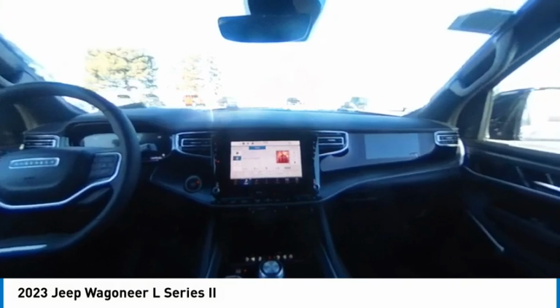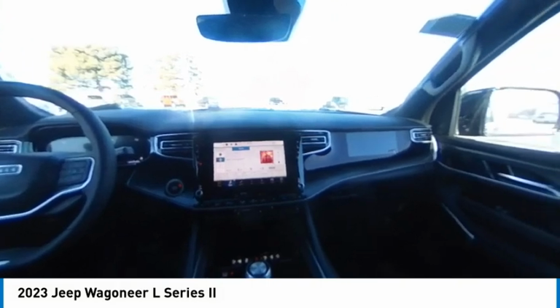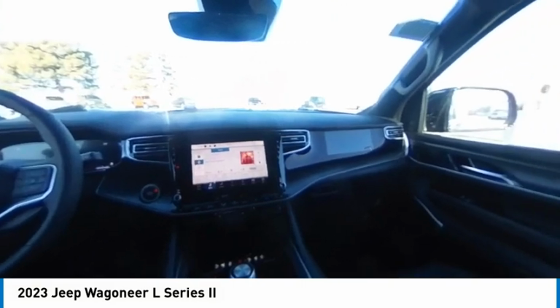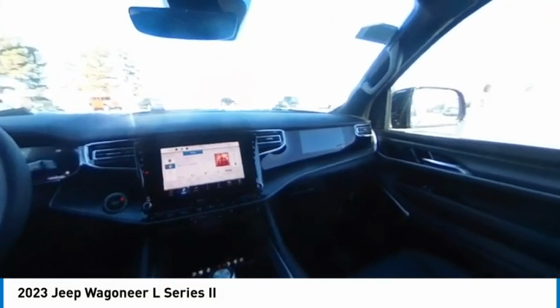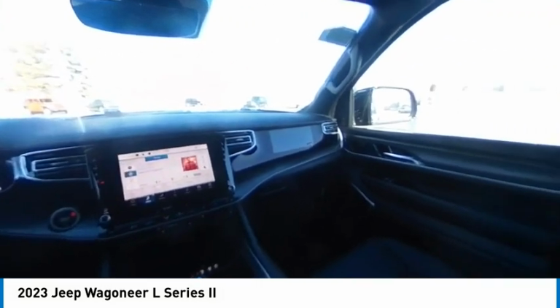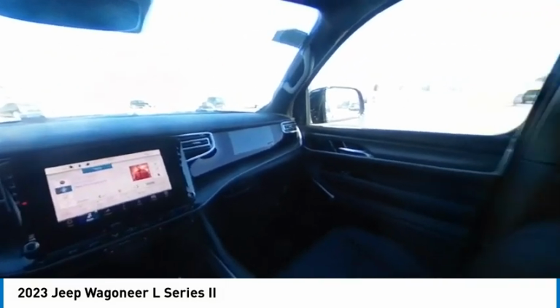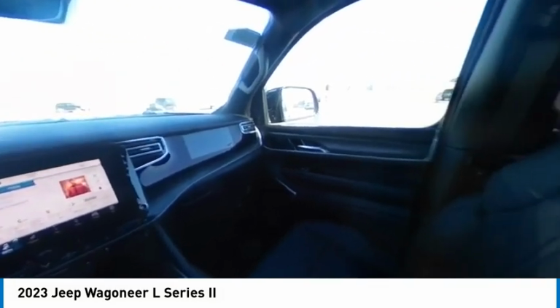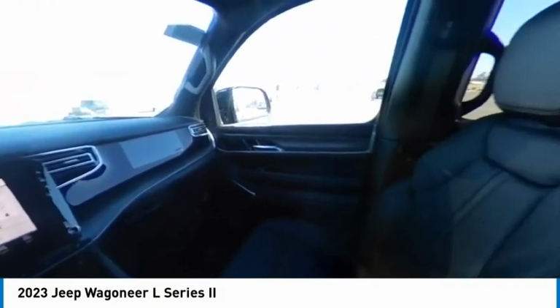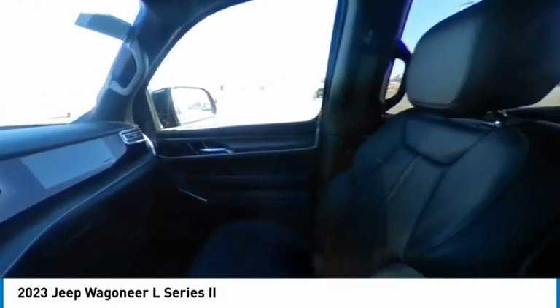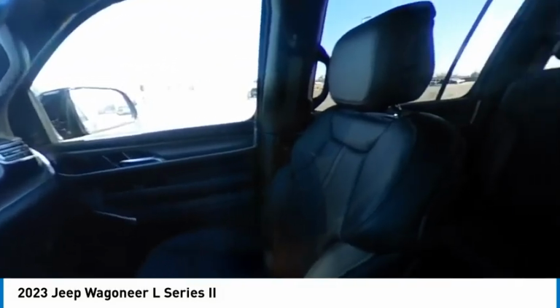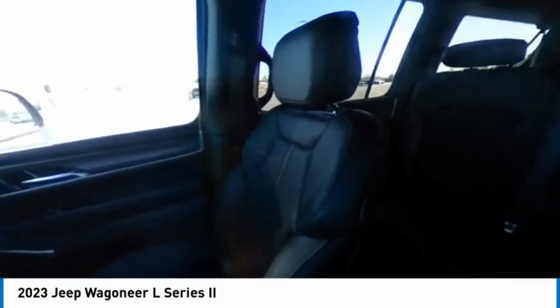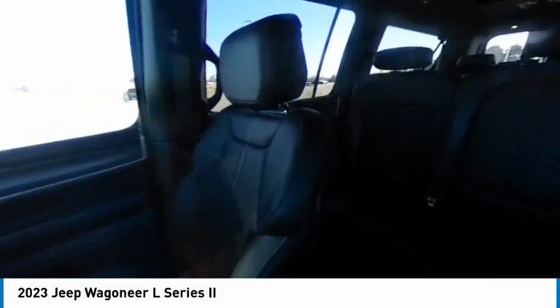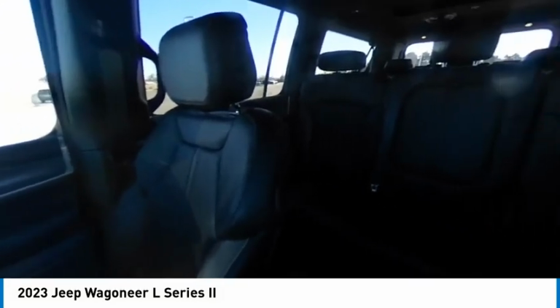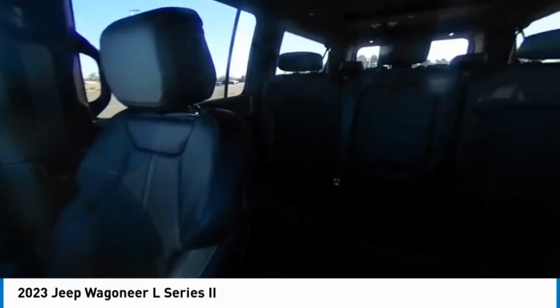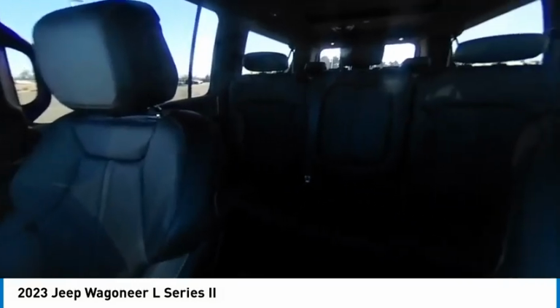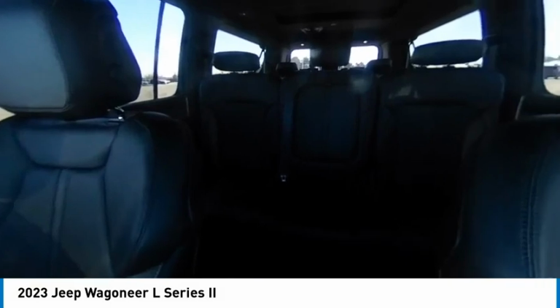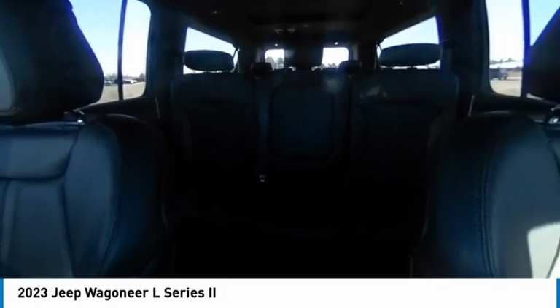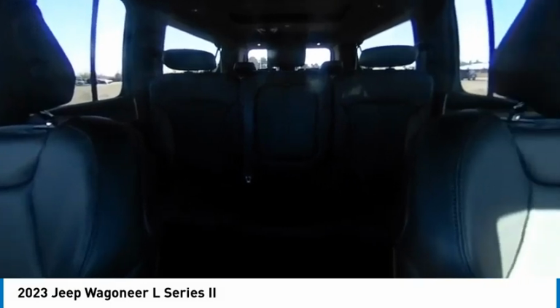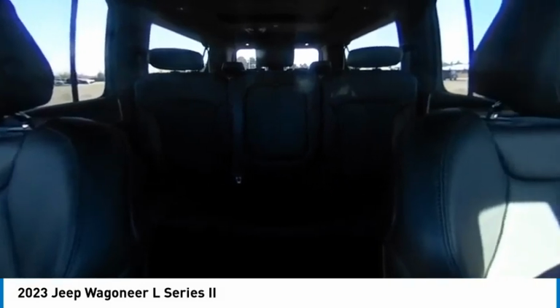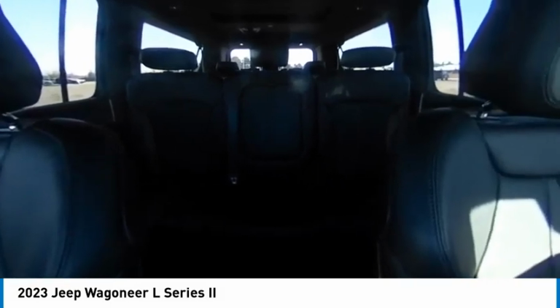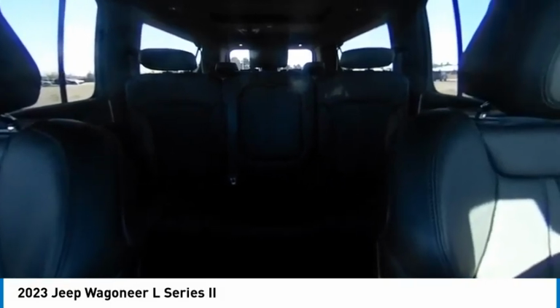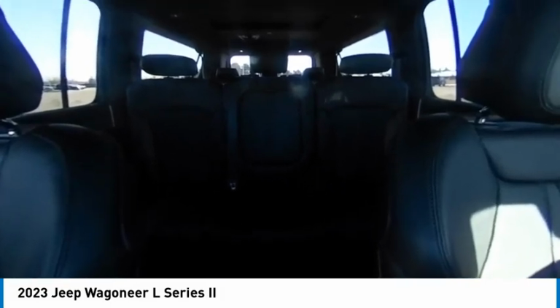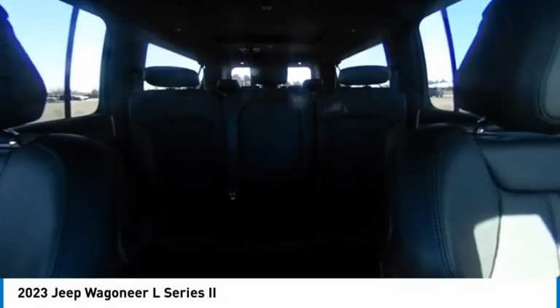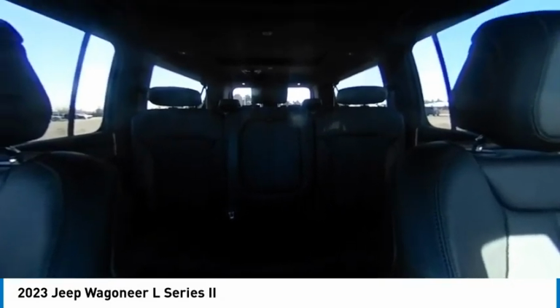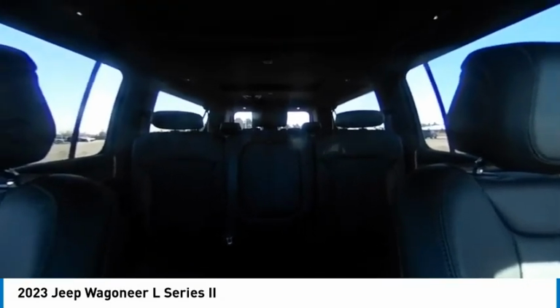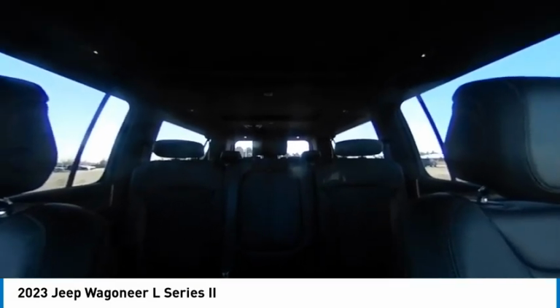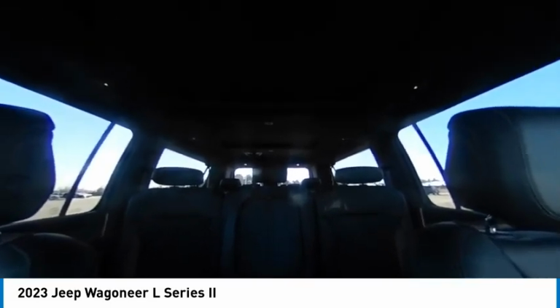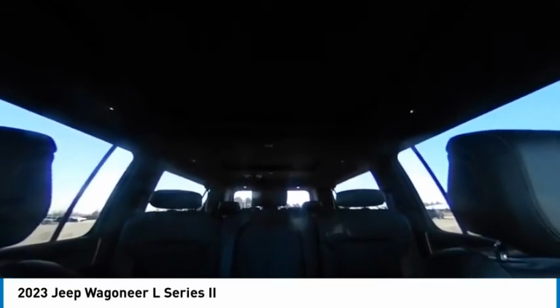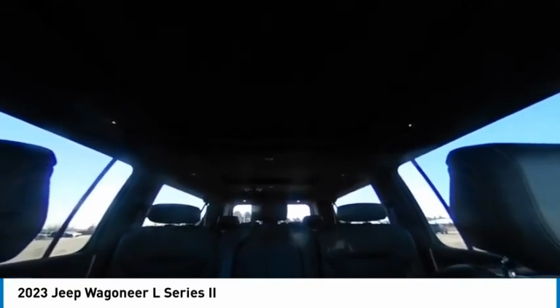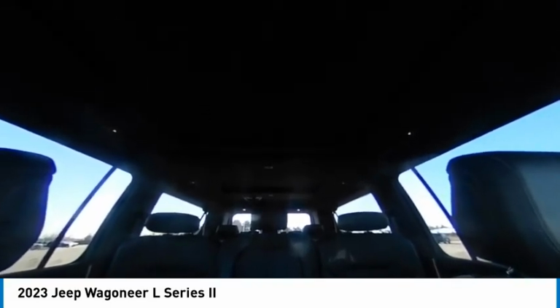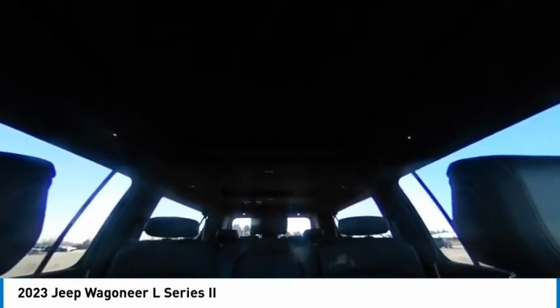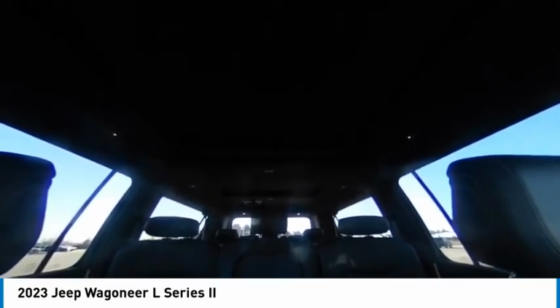power lift gate. If affordable style and reliability are what you're looking for, this vehicle couldn't be more perfect. Drive it today.